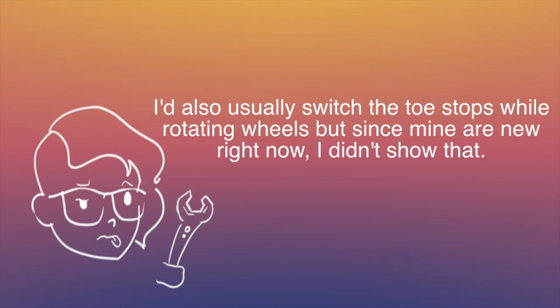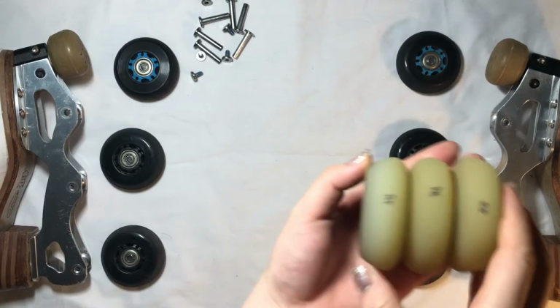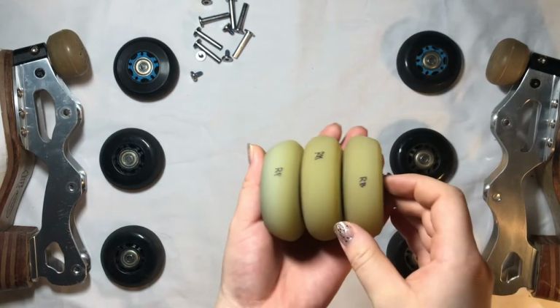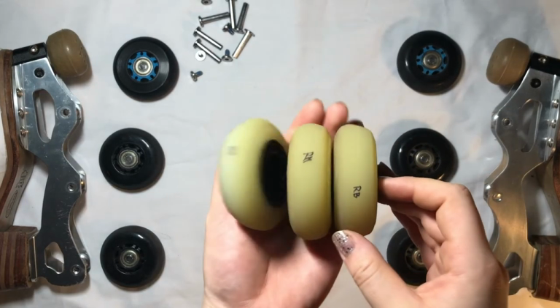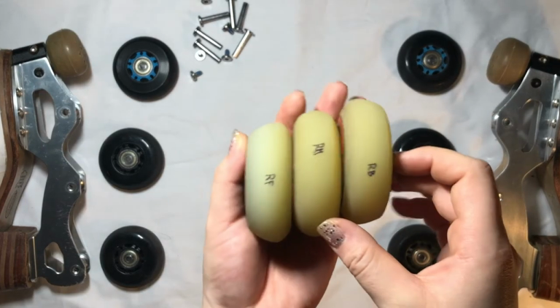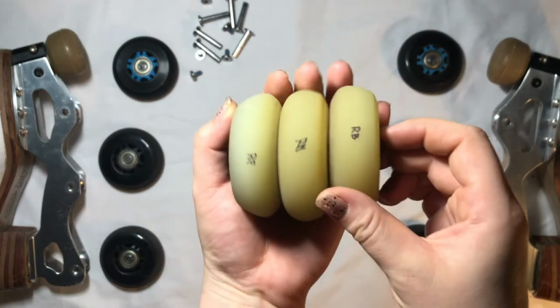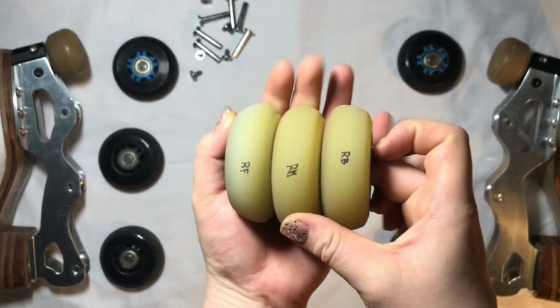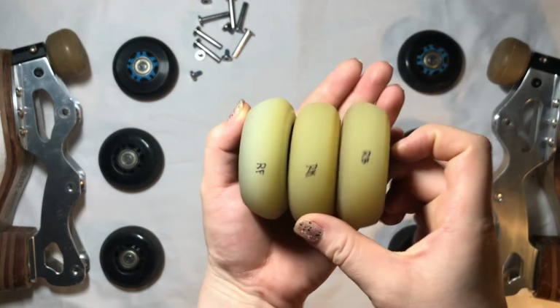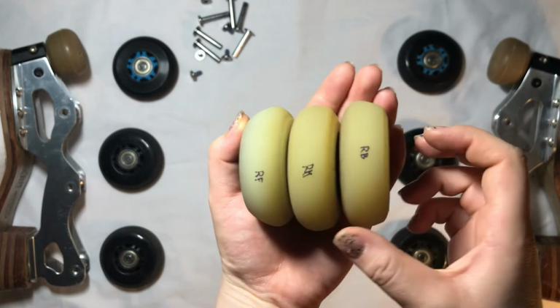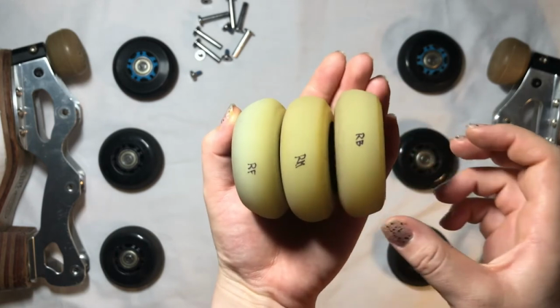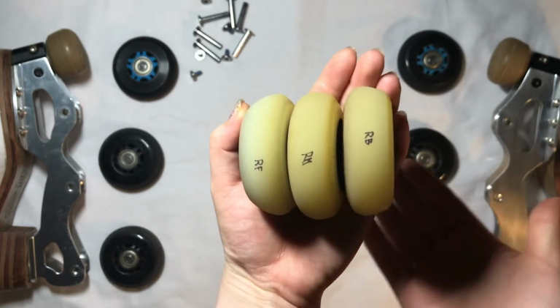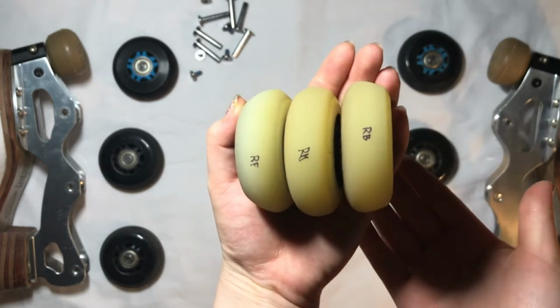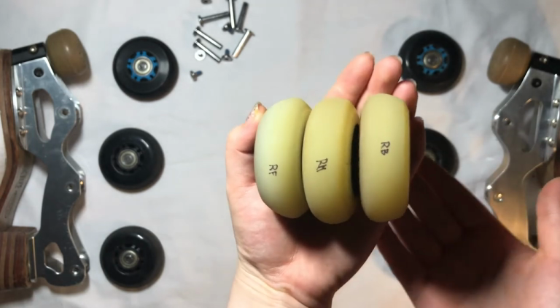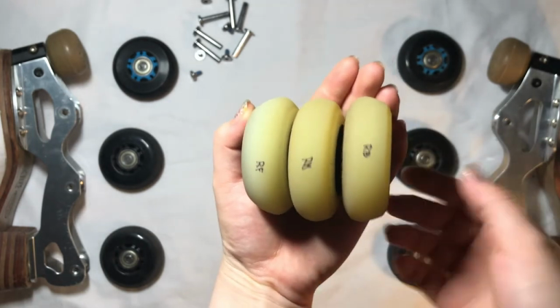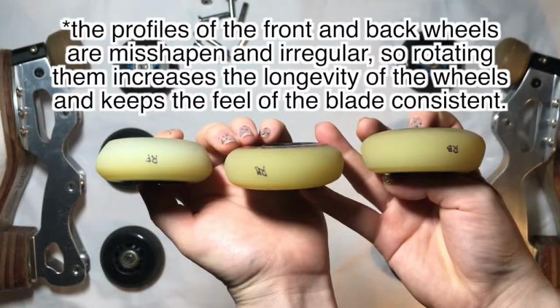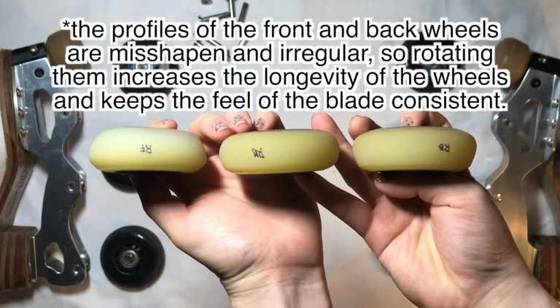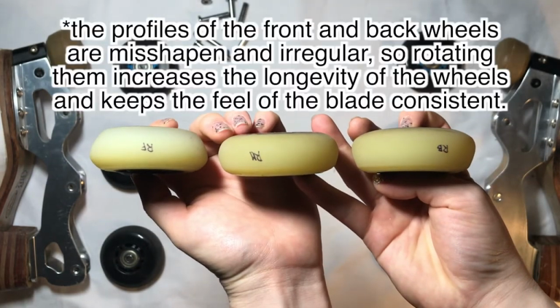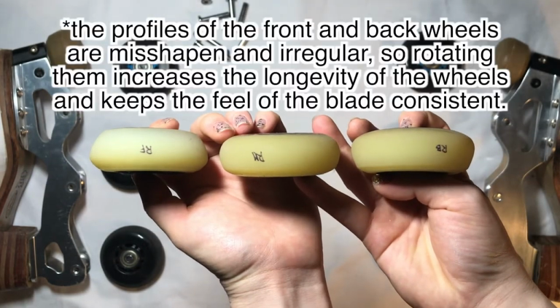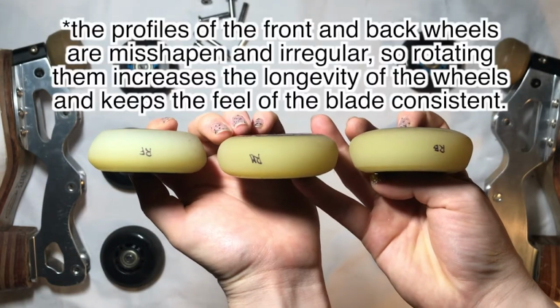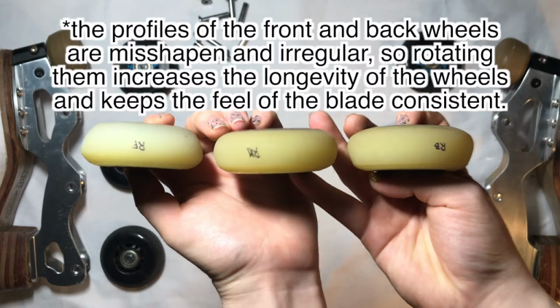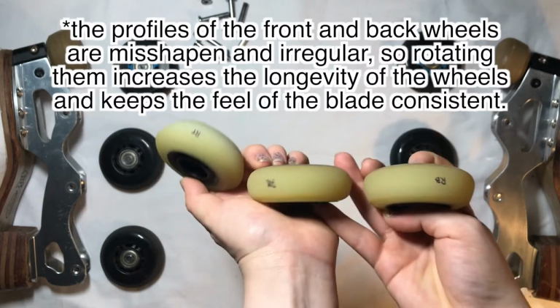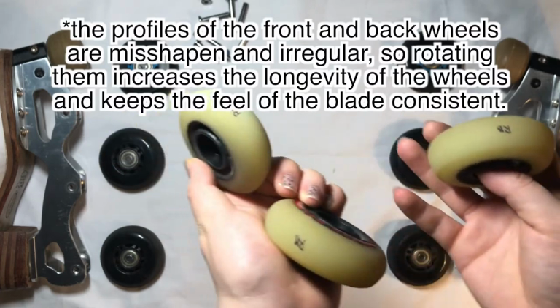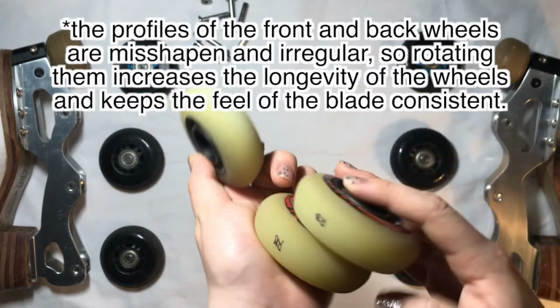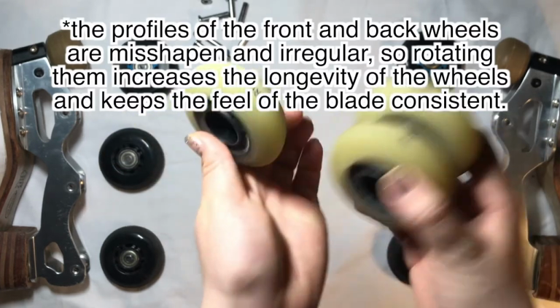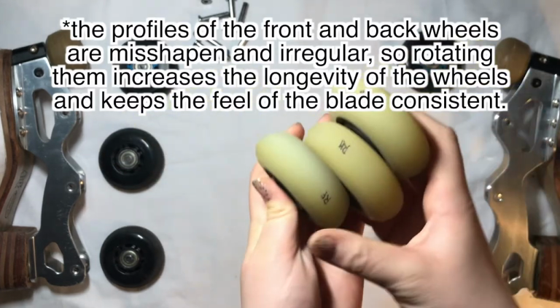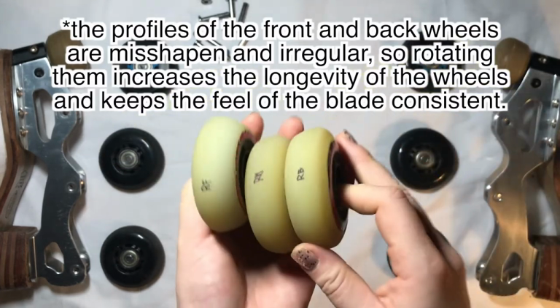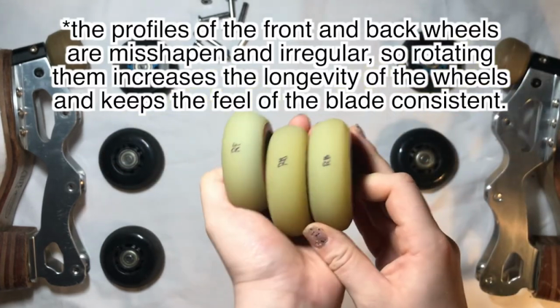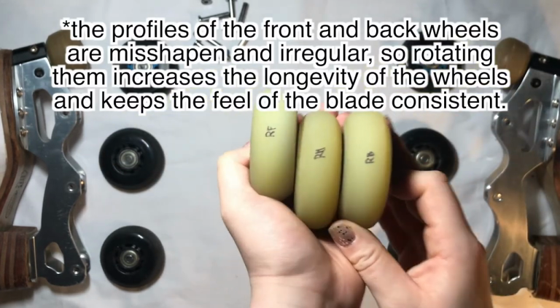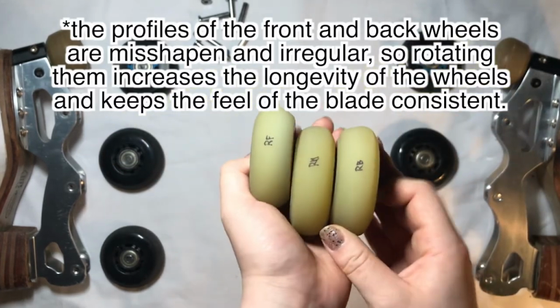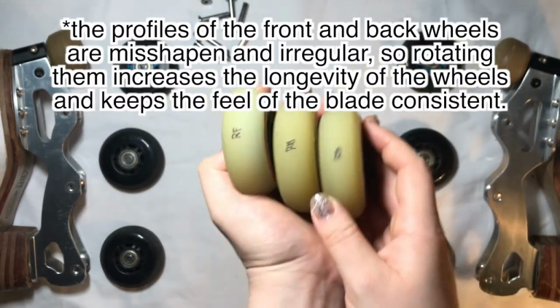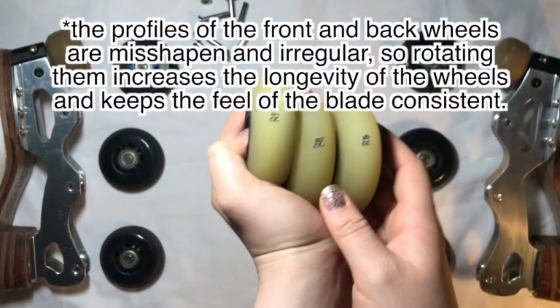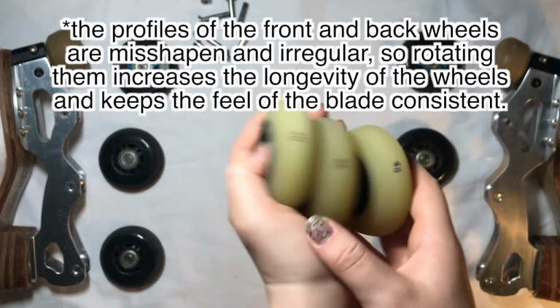This is what happened with my old wheels — you can see that they are very, very bad. They would look like that on the wheel, and that is not good. So rotate your wheels so that this doesn't happen as much.